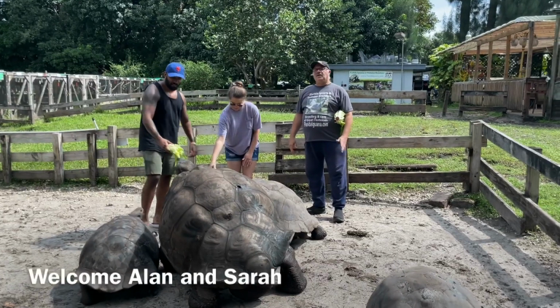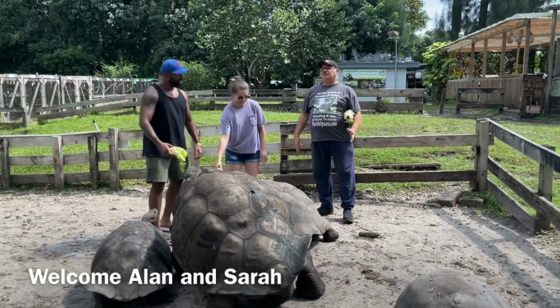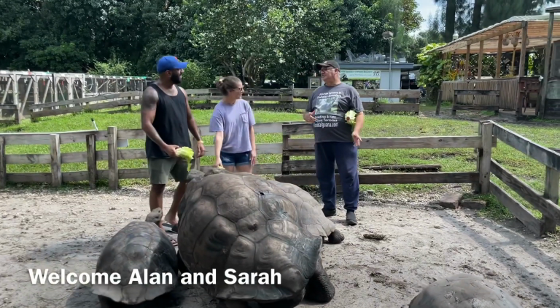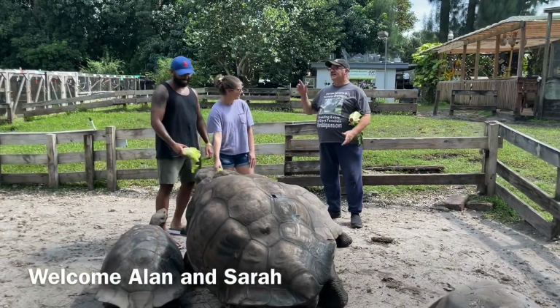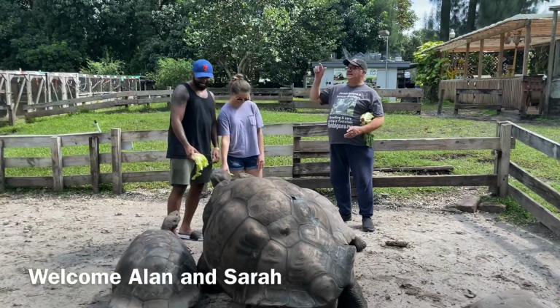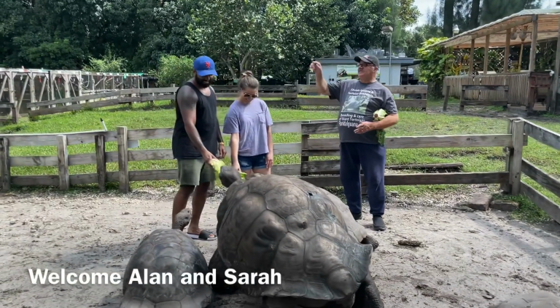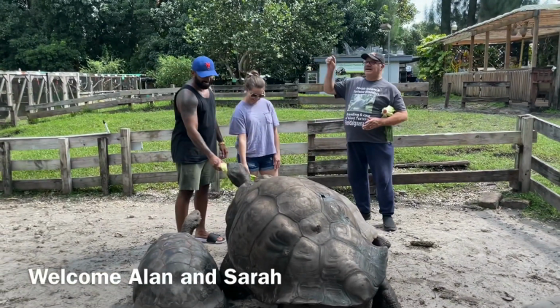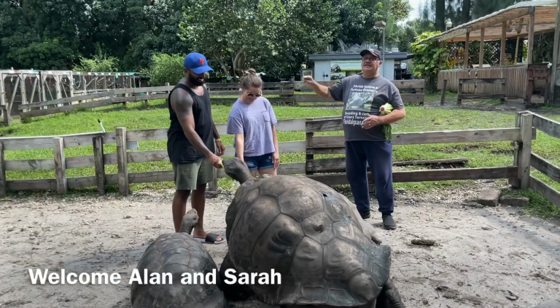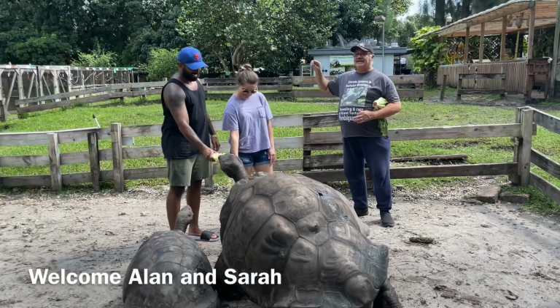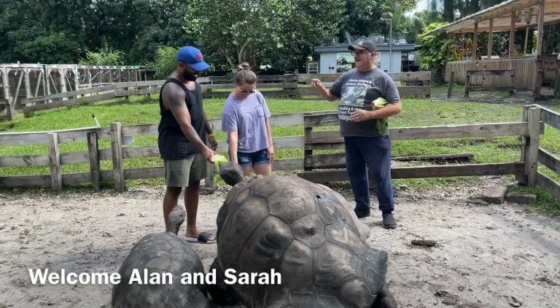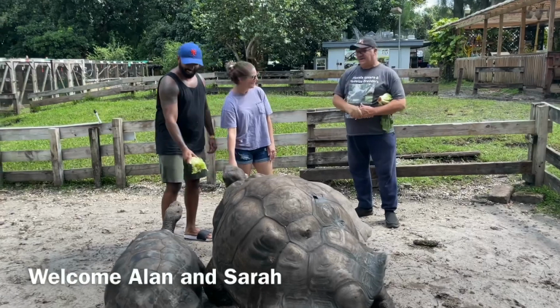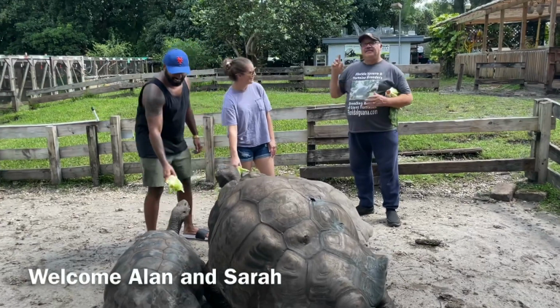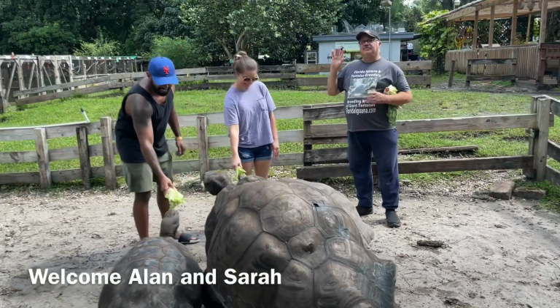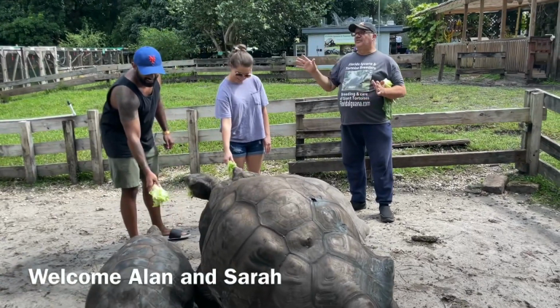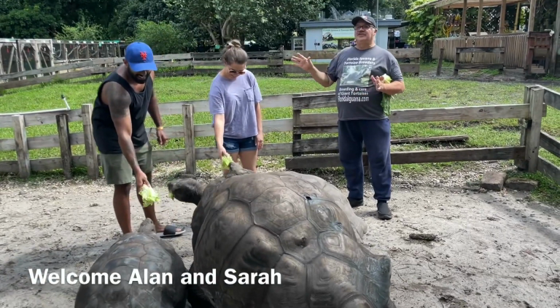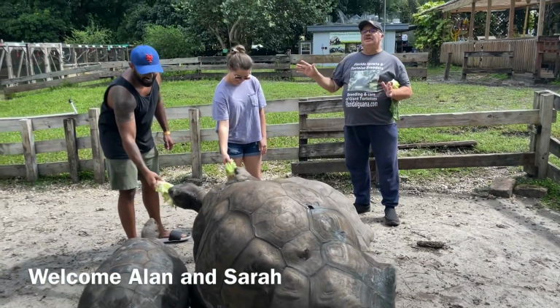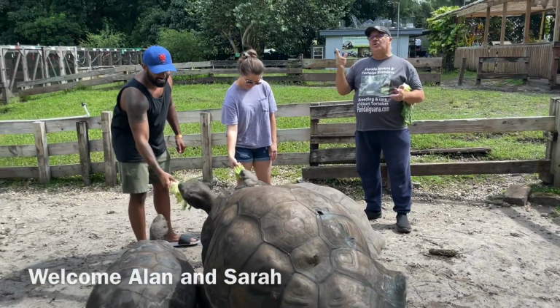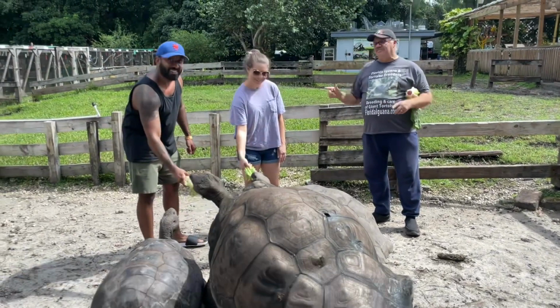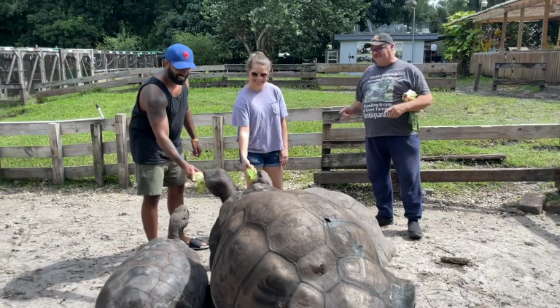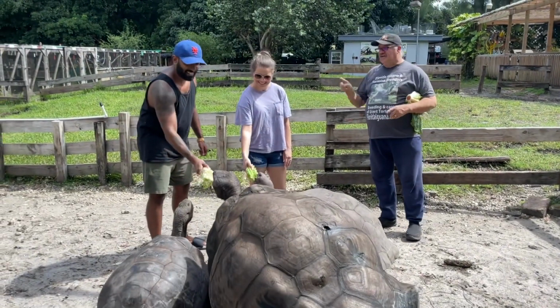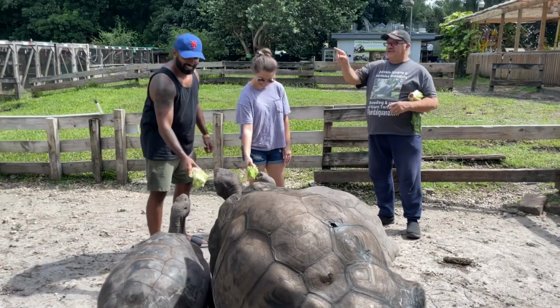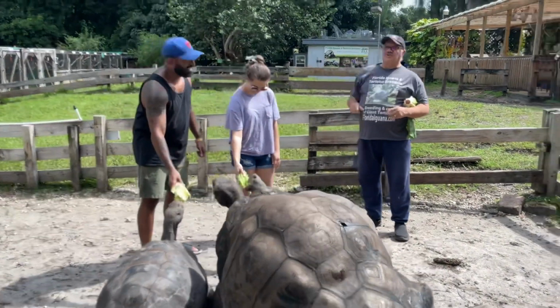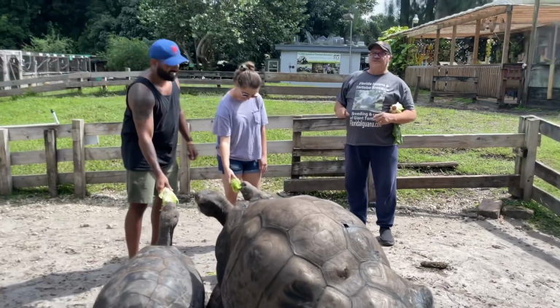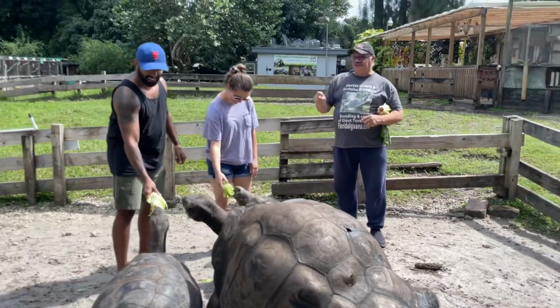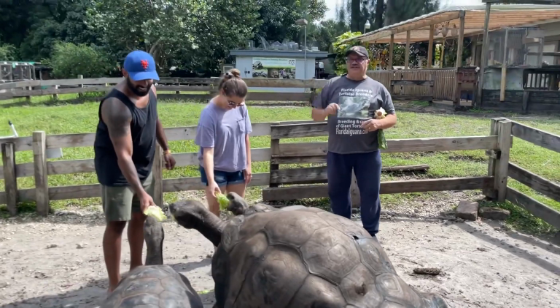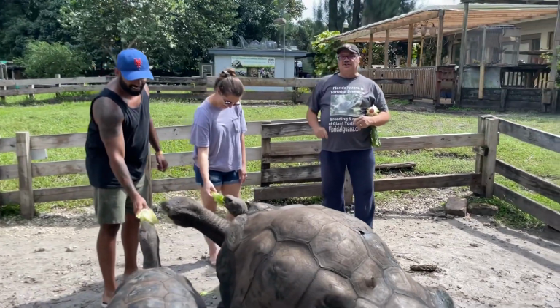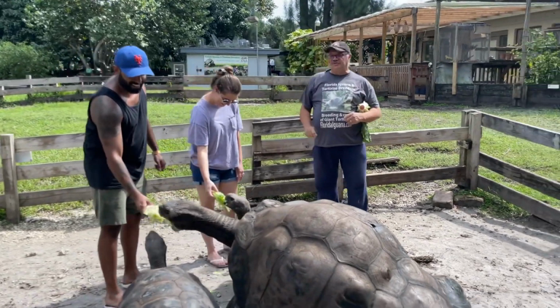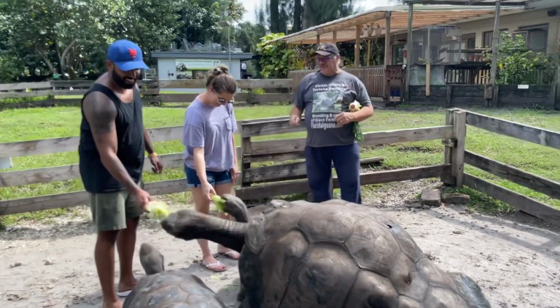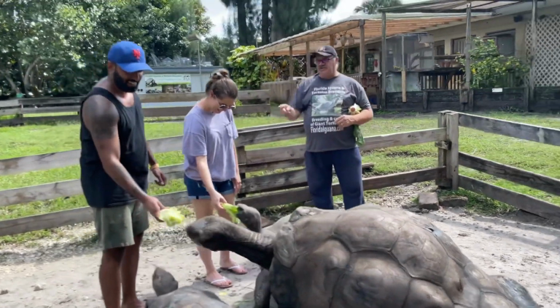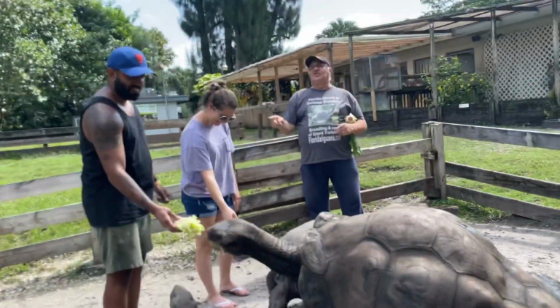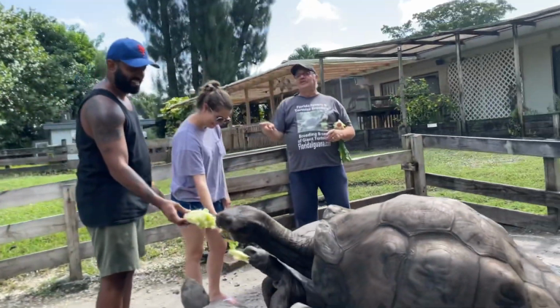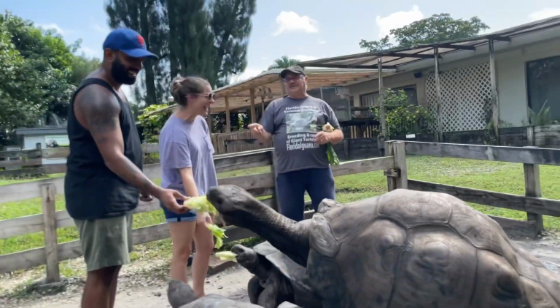Hello folks. Really exciting today here with Alan and Sarah. These folks are actually on their honeymoon over from Texas. He wants to cross off his bucket list feeding the giant tortoises, and she's trying to overcome her fear.